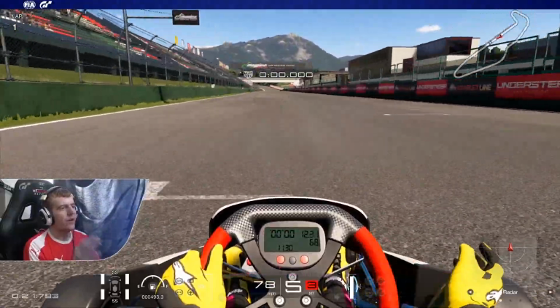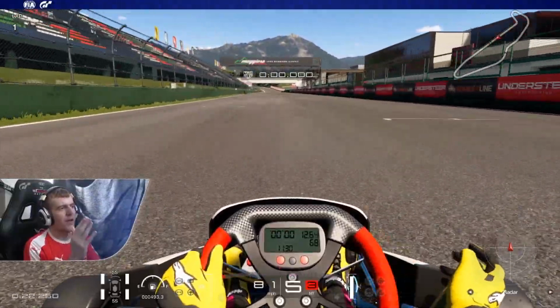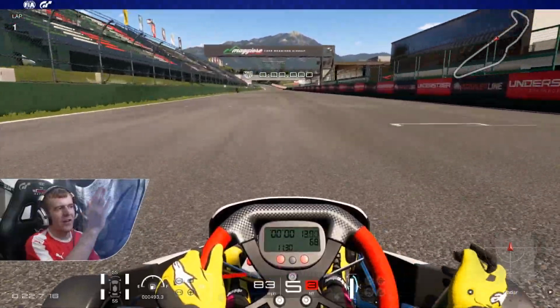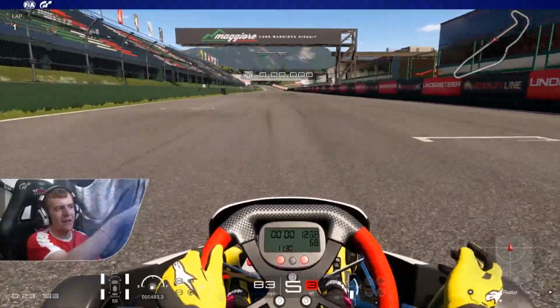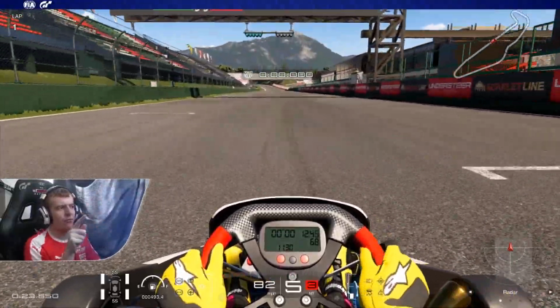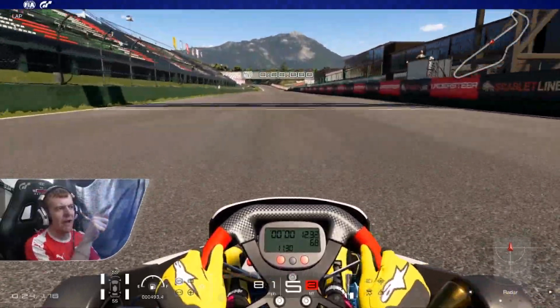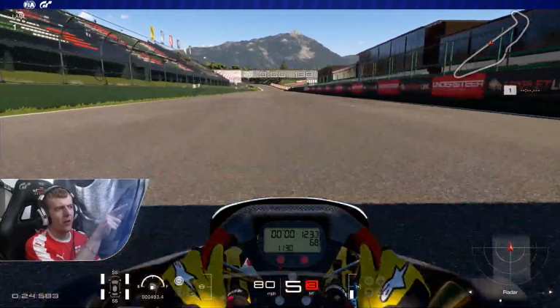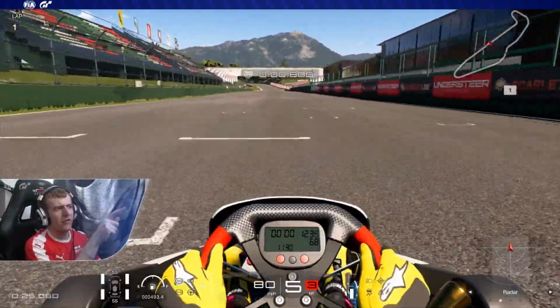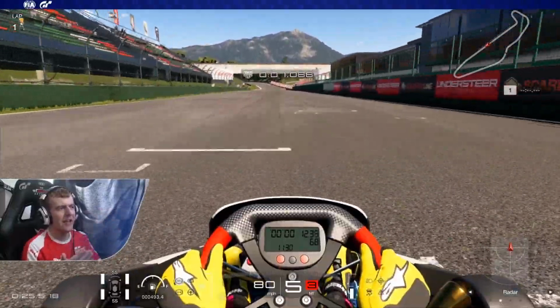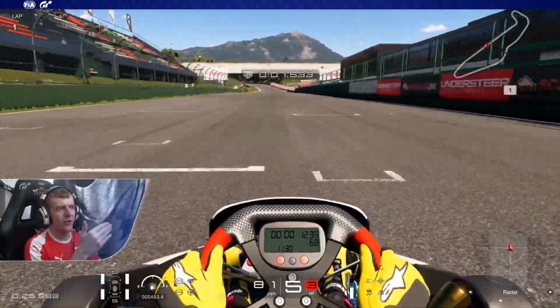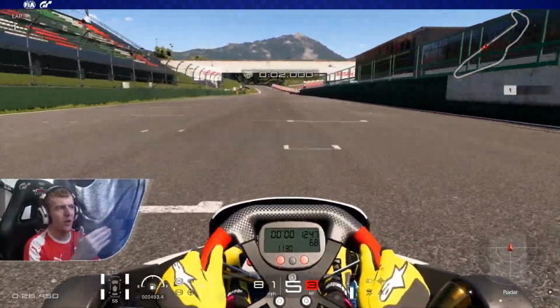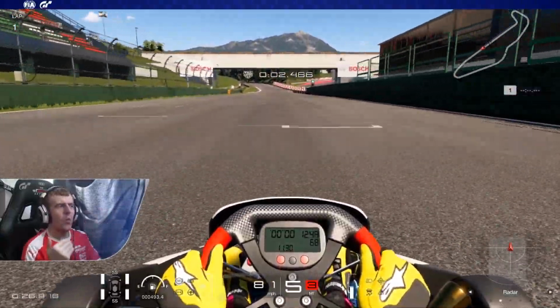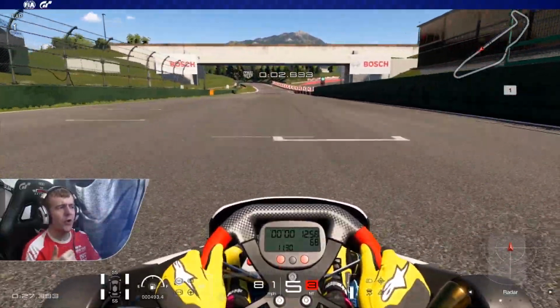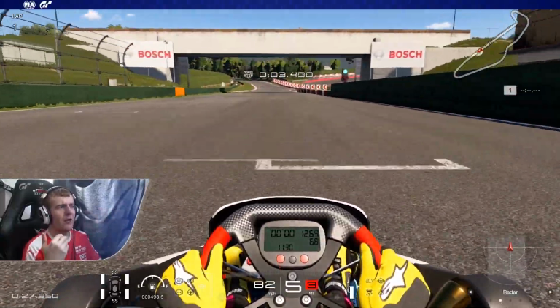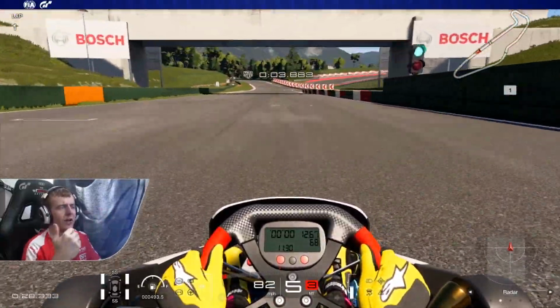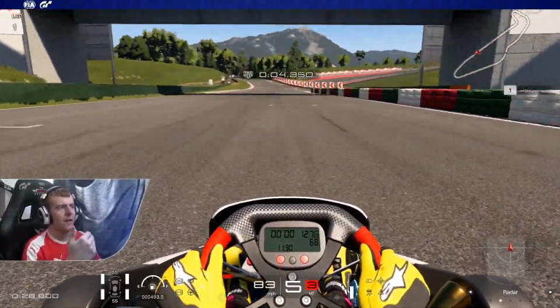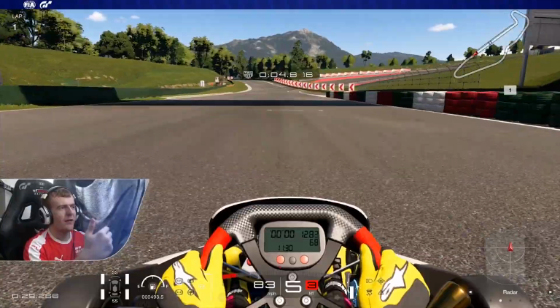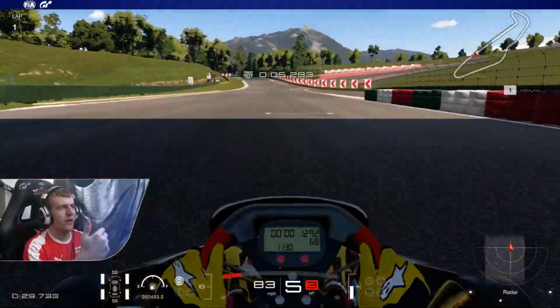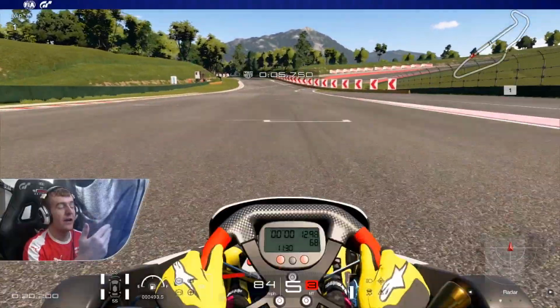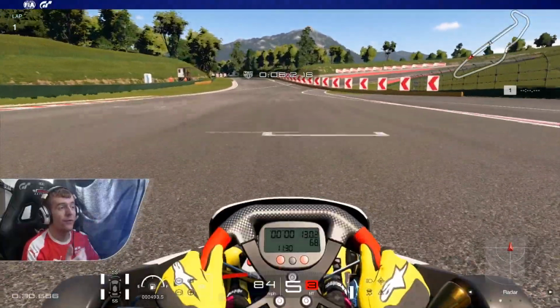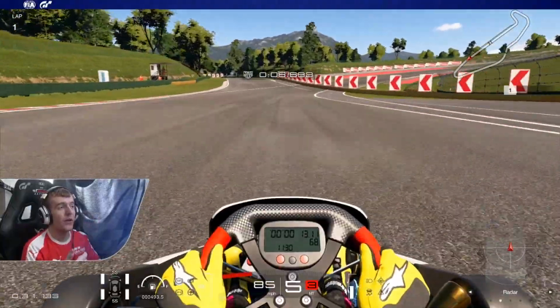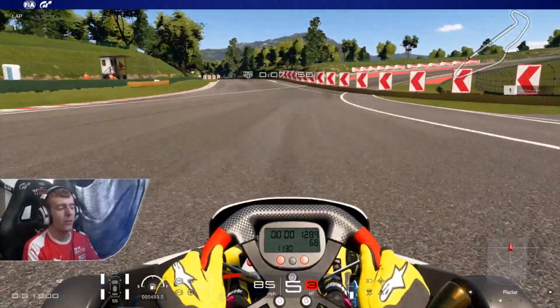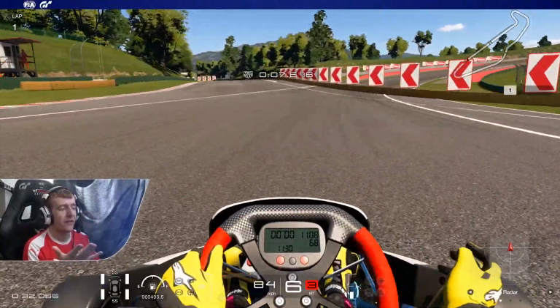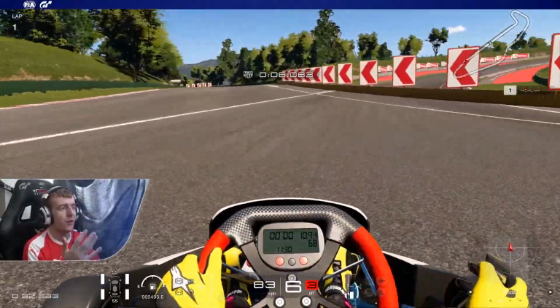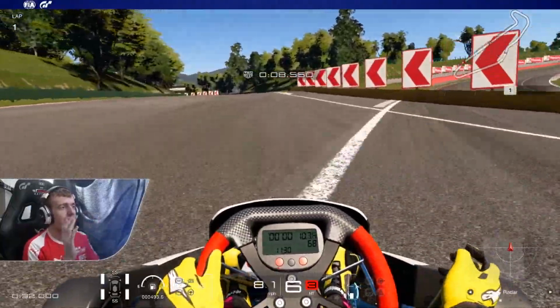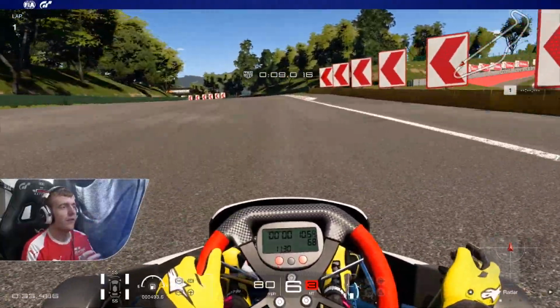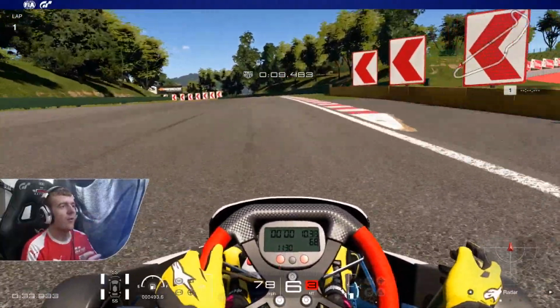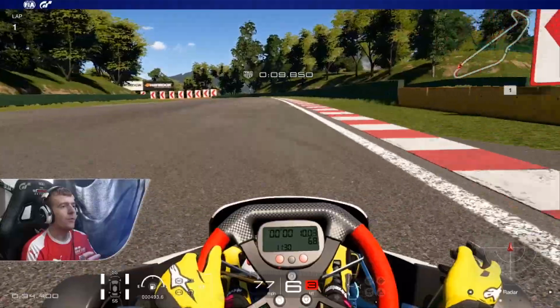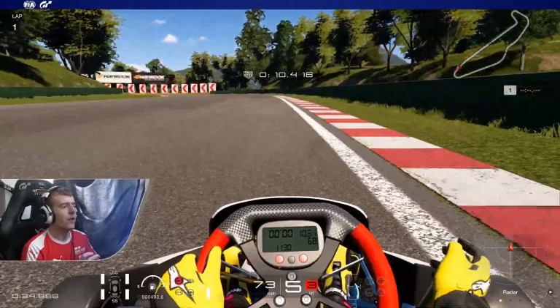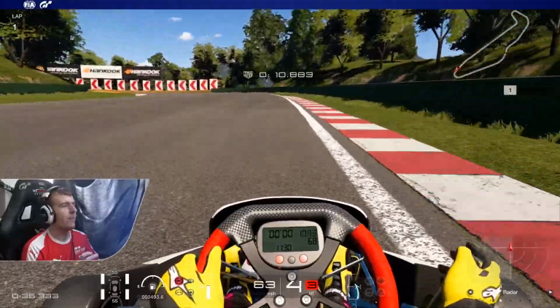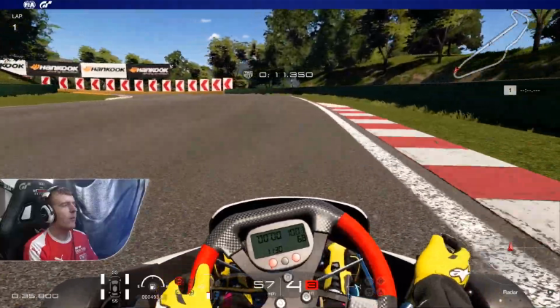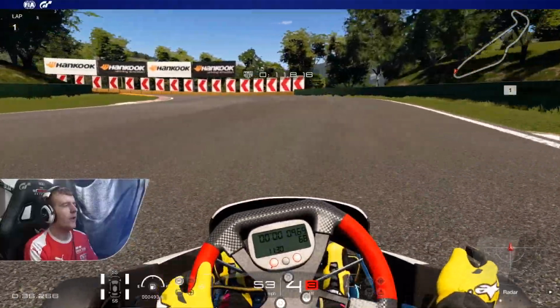You're going to accelerate, and ahead you can see the red arrows are all on the right side indicating where the track is going to go. We're going to brake just after the last one on the right side and drop to fourth gear. We're normally in sixth at this point, so we'll drop to fourth gear here and turn in.